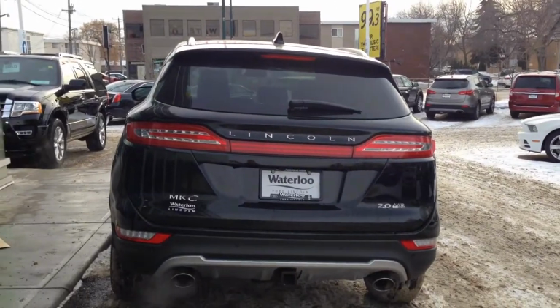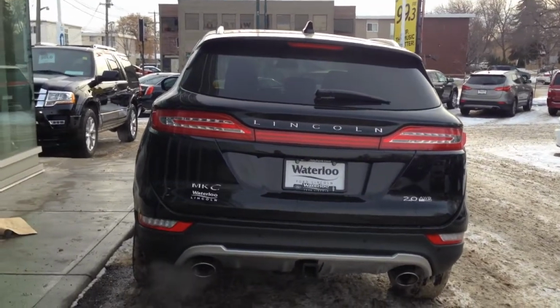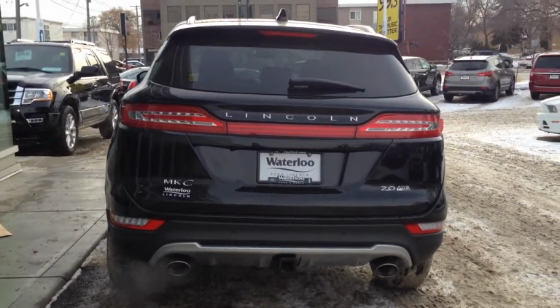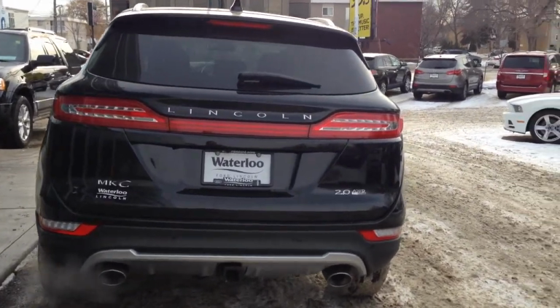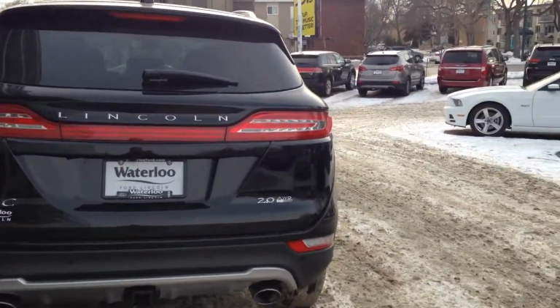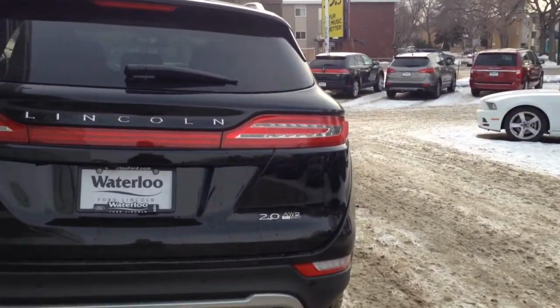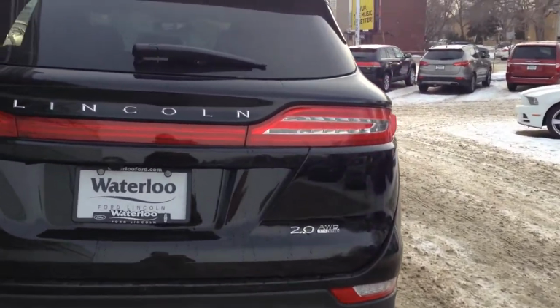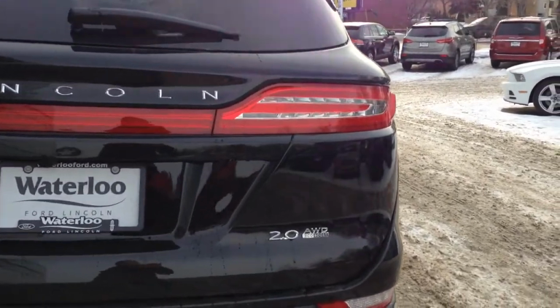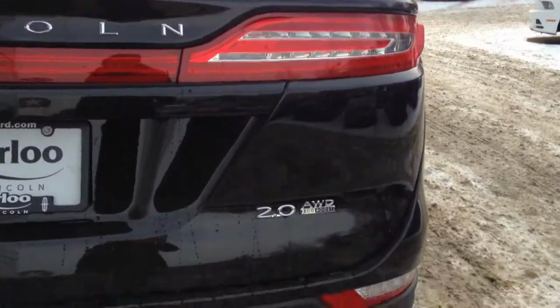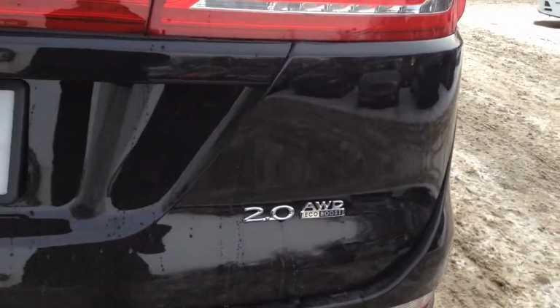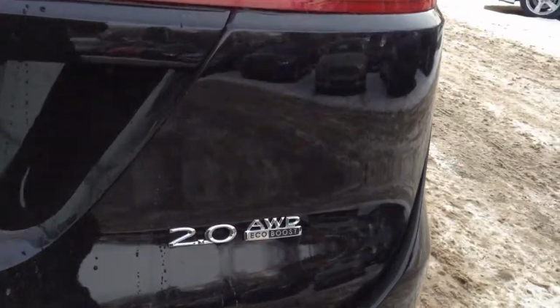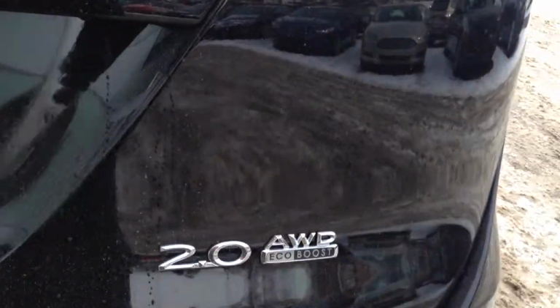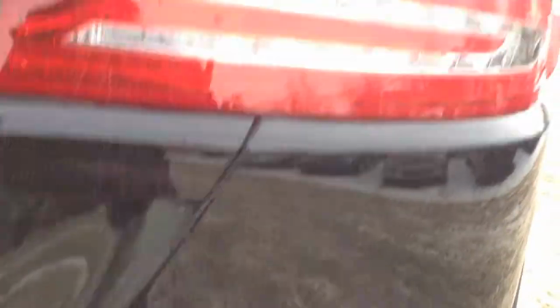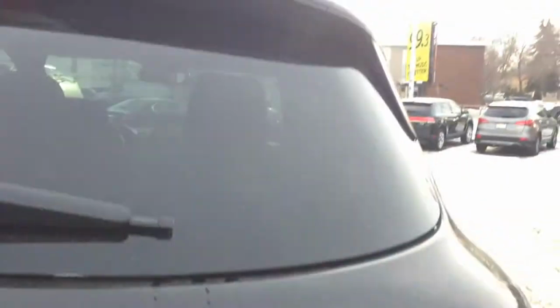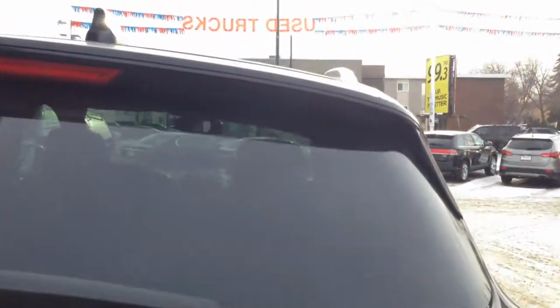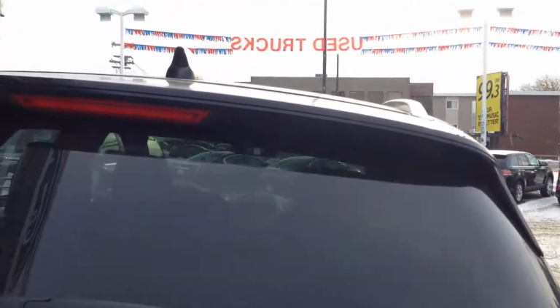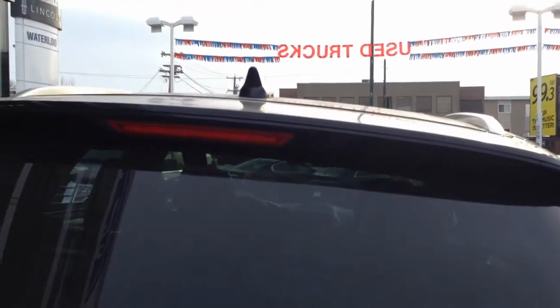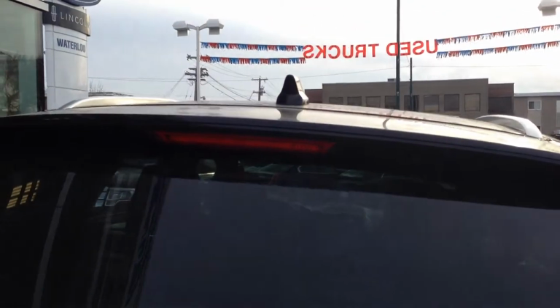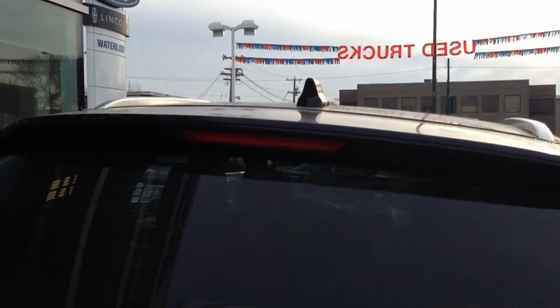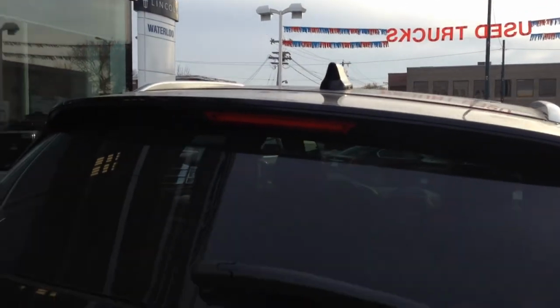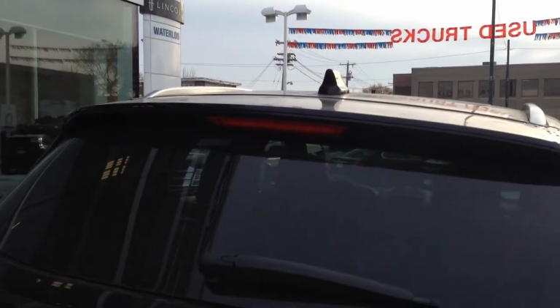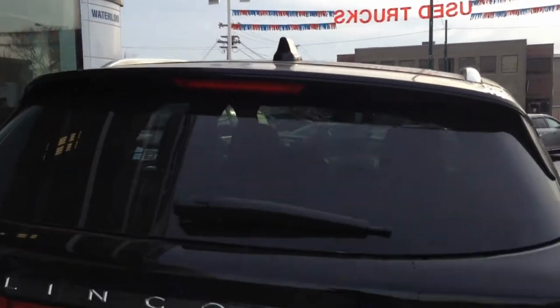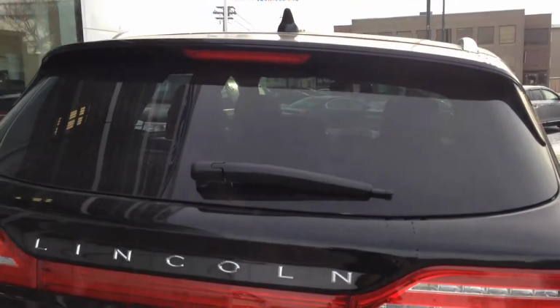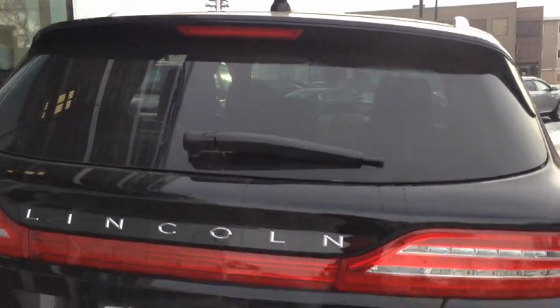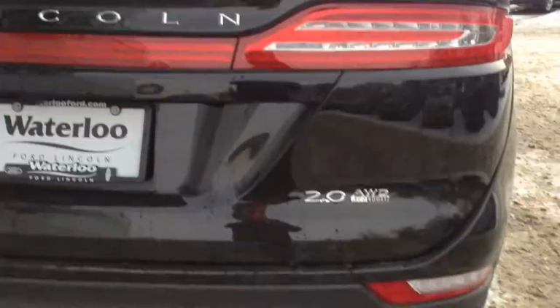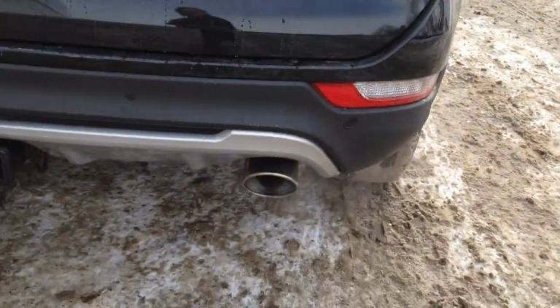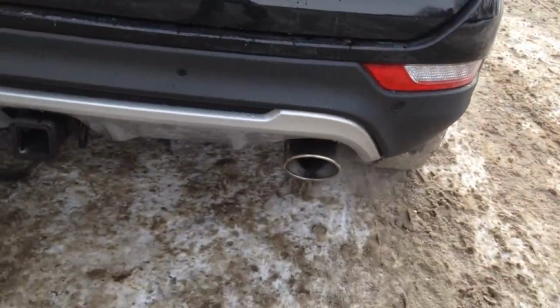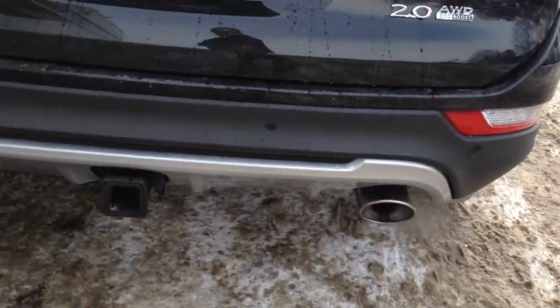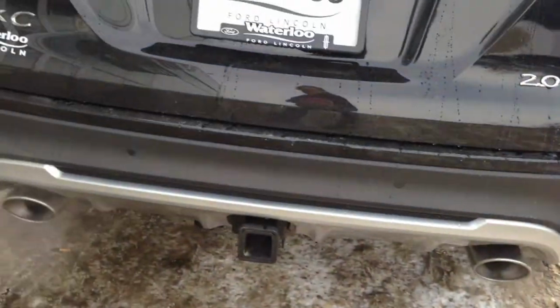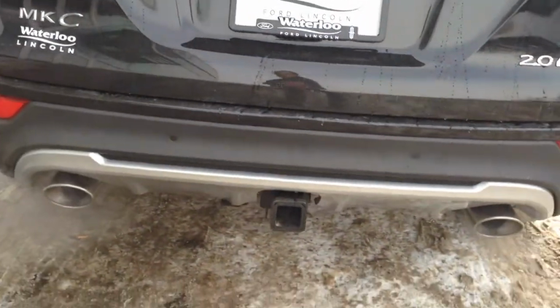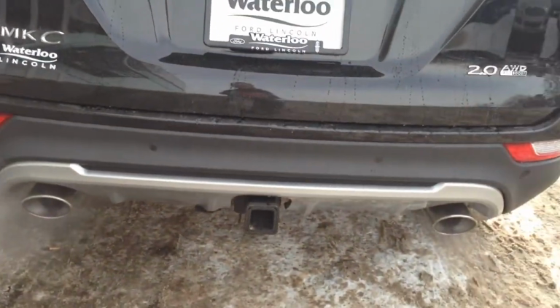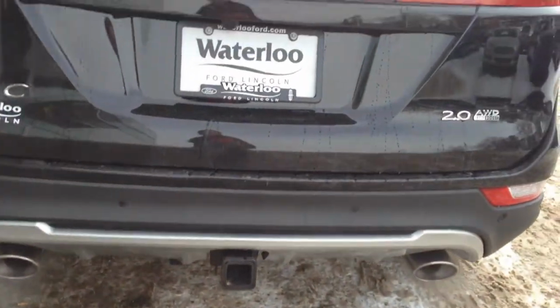Here in the rear of the vehicle you'll notice it is a 2.0 liter engine with all wheel drive and EcoBoost. You have that small rear spoiler, rear tinted windows with rear defrost and a rear wiper, dual exhaust with that optional tow package.